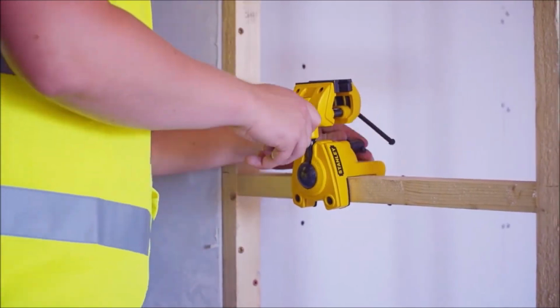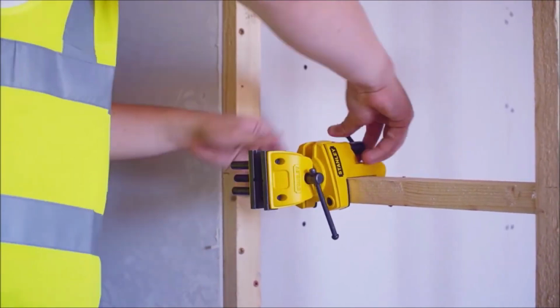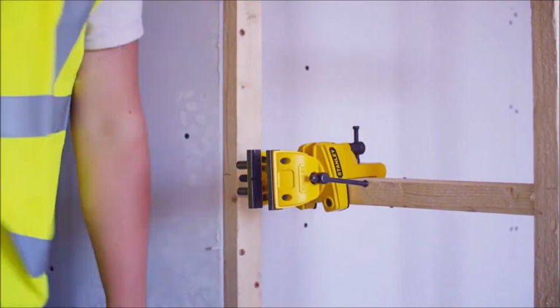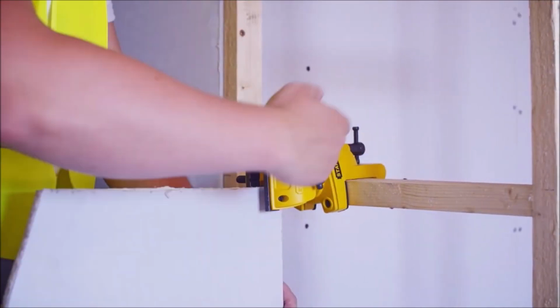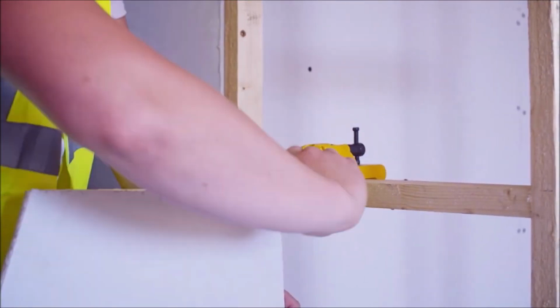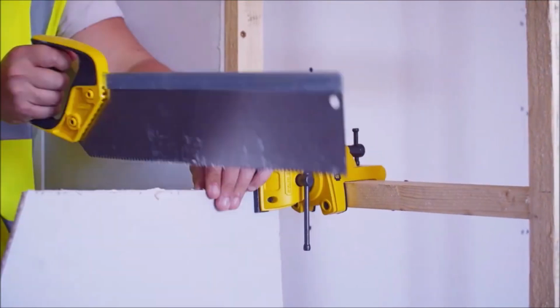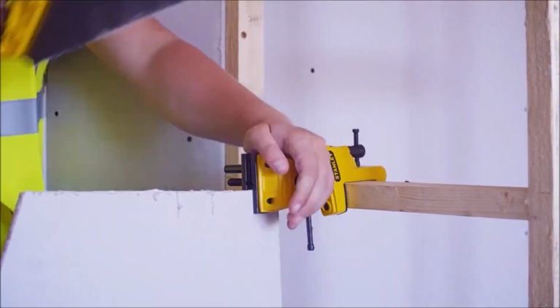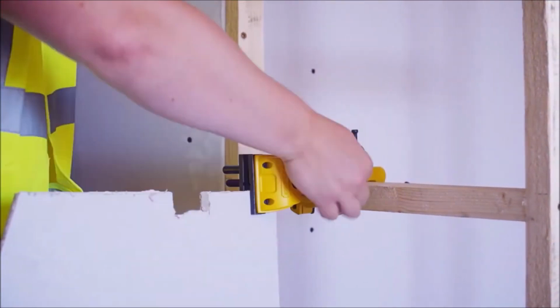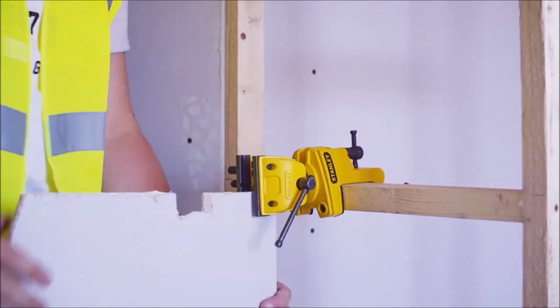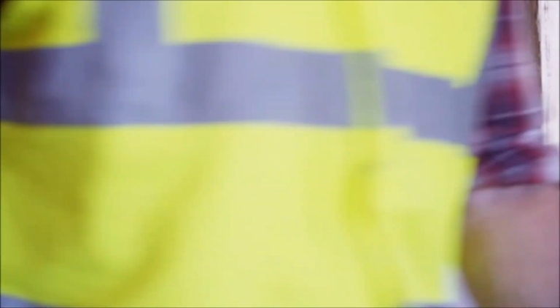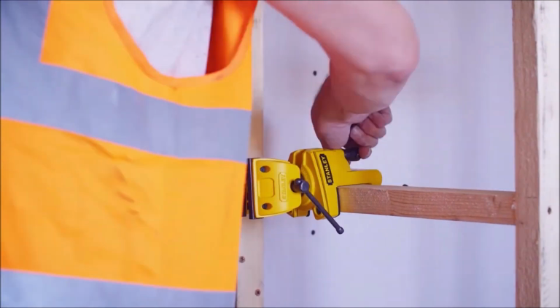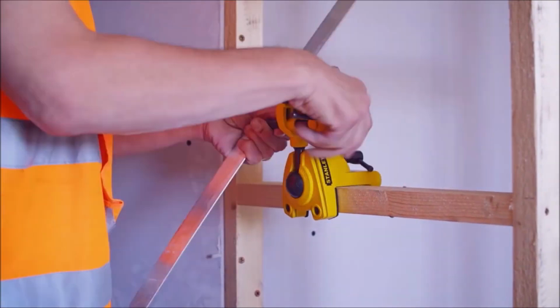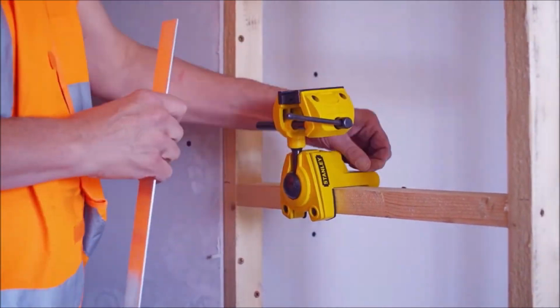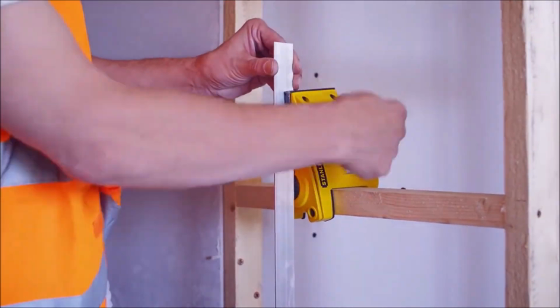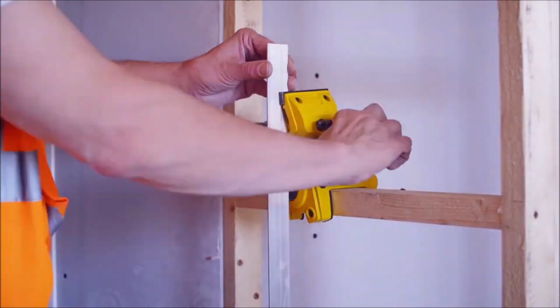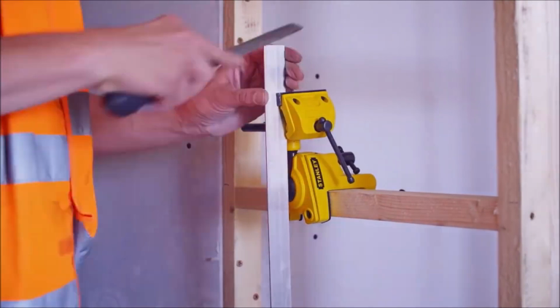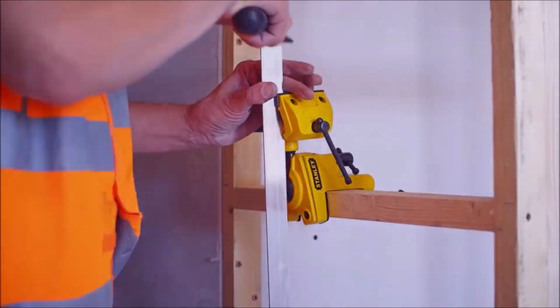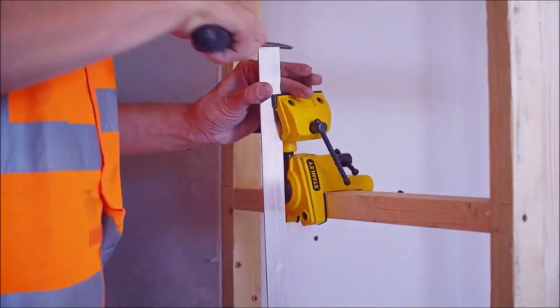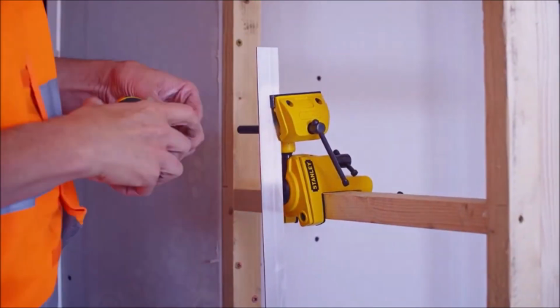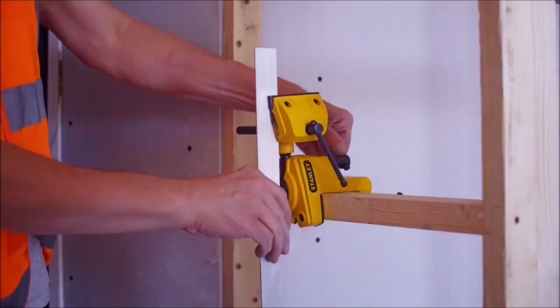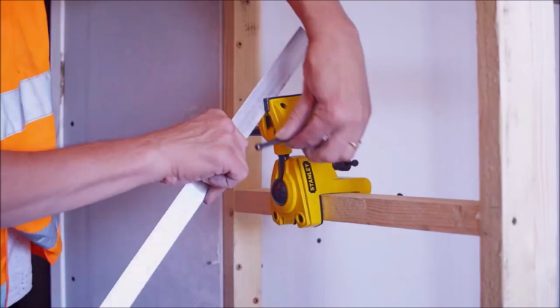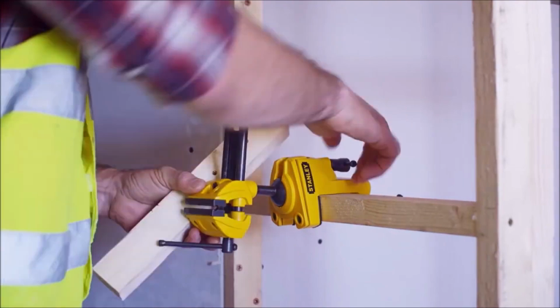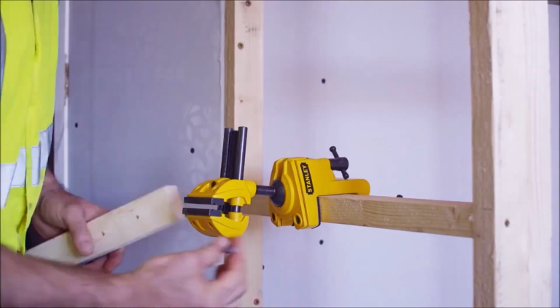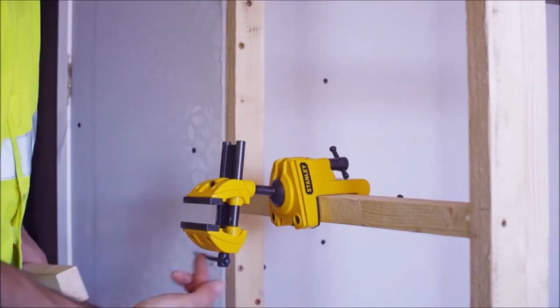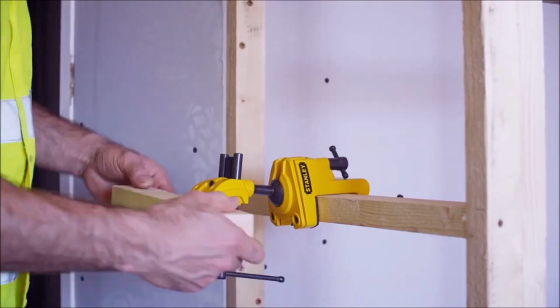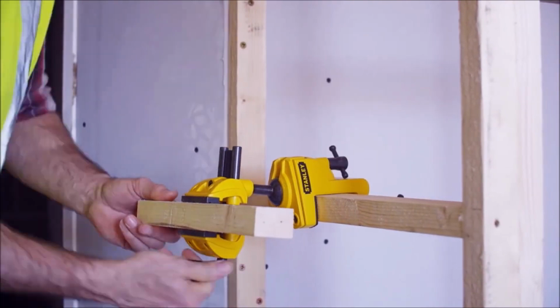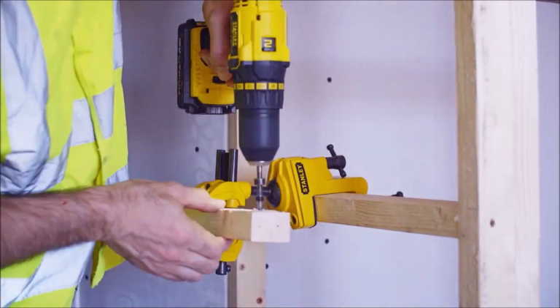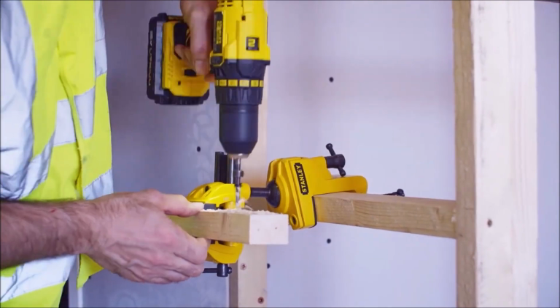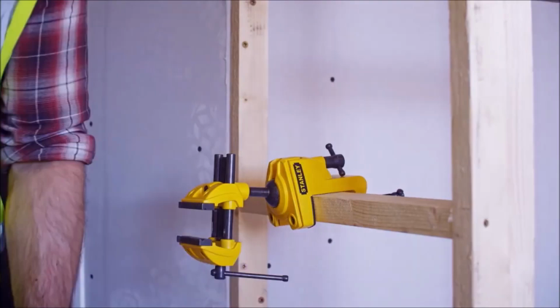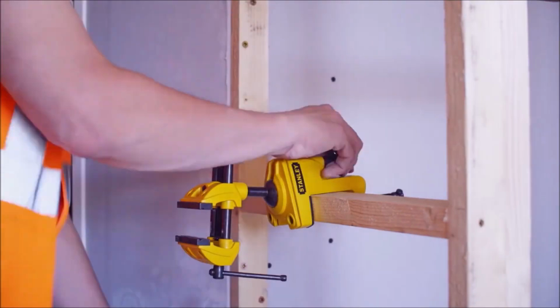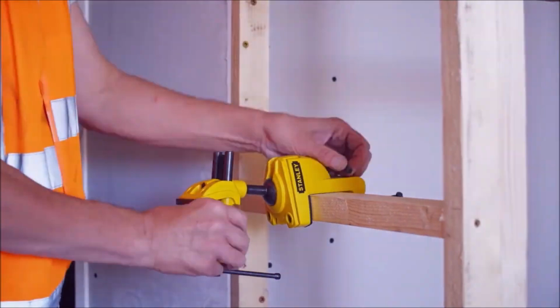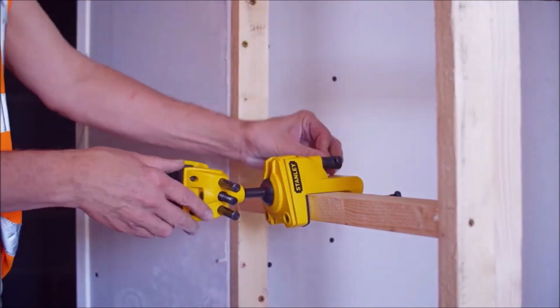Our first tool on the list is the Stanley Max Steel Multi-Angle Hobby Vice. This versatile vice allows you to secure your materials at any angle, making it perfect for intricate hobby projects that require precision and stability.